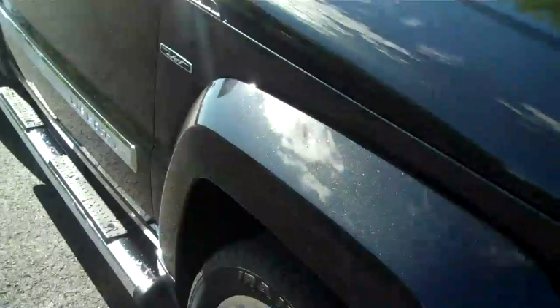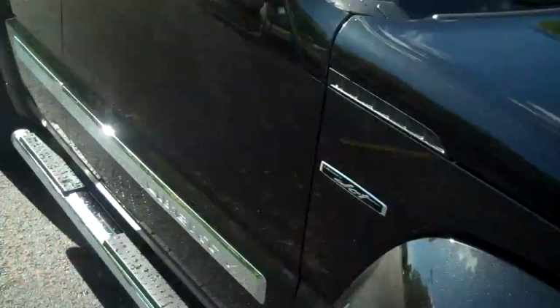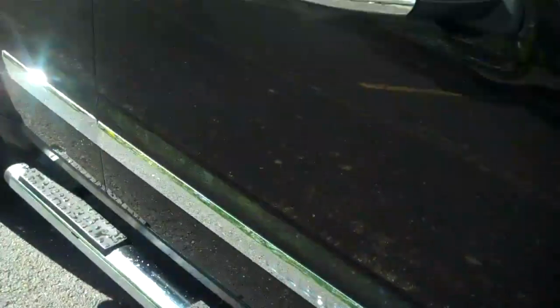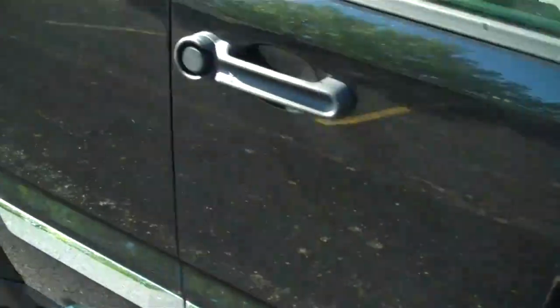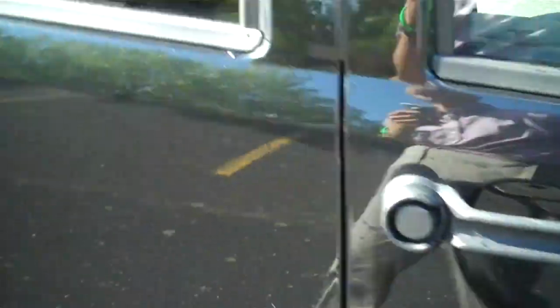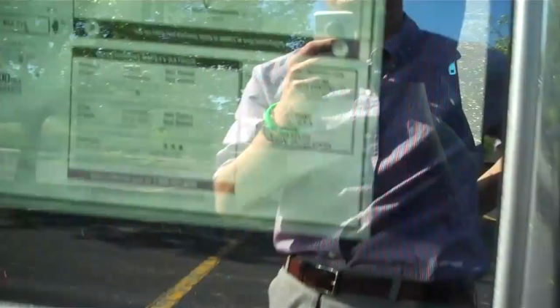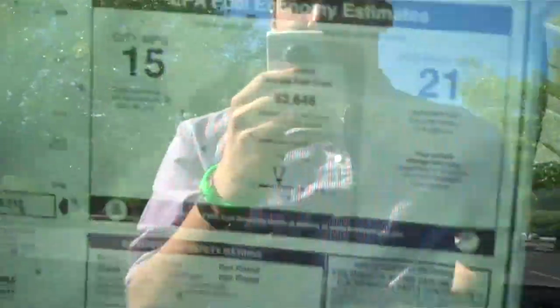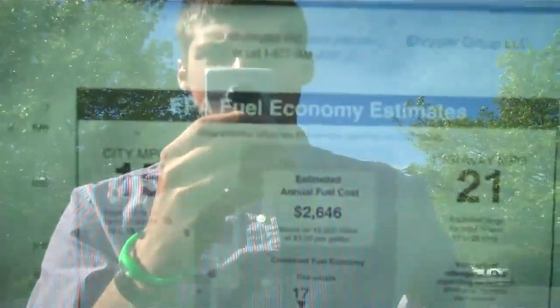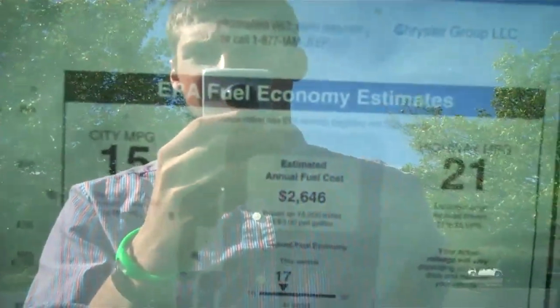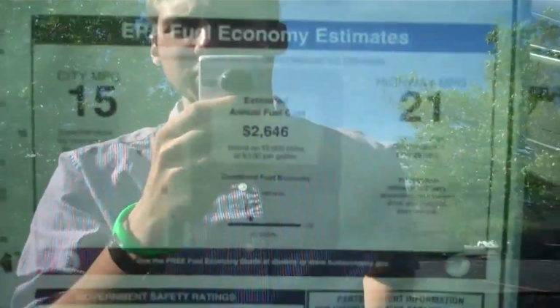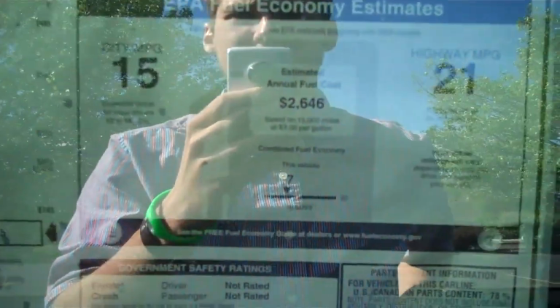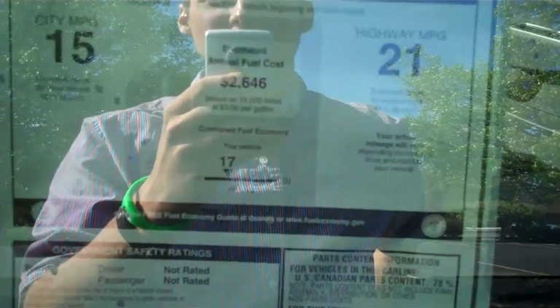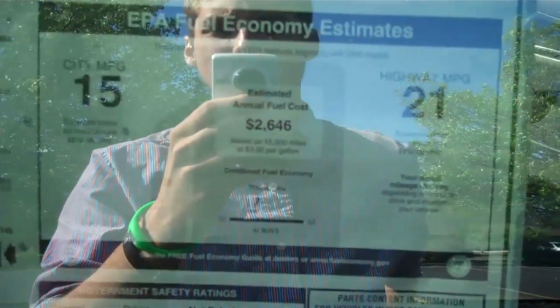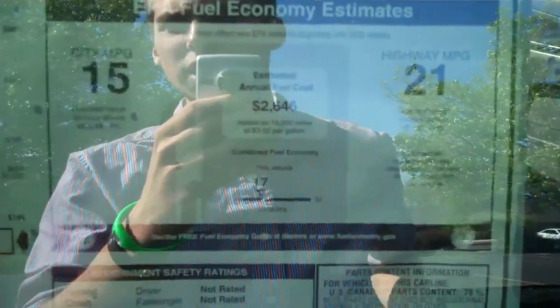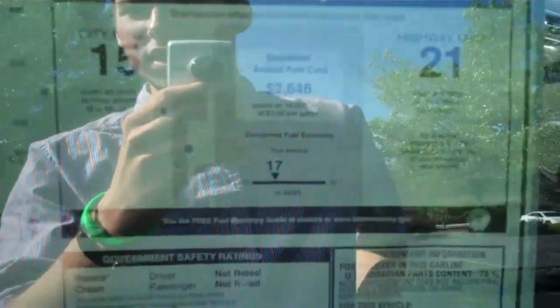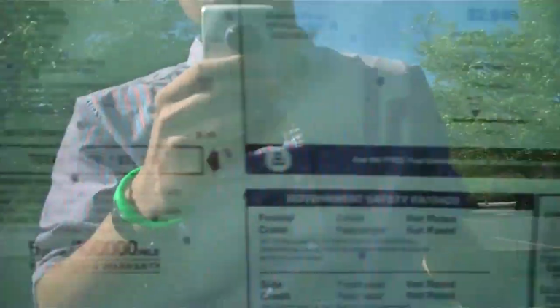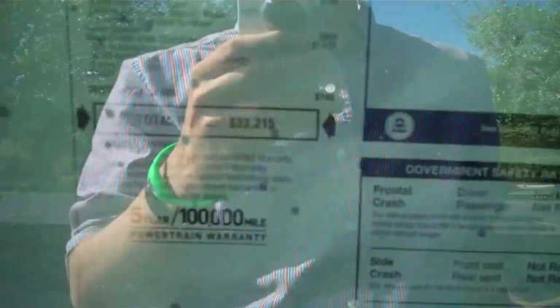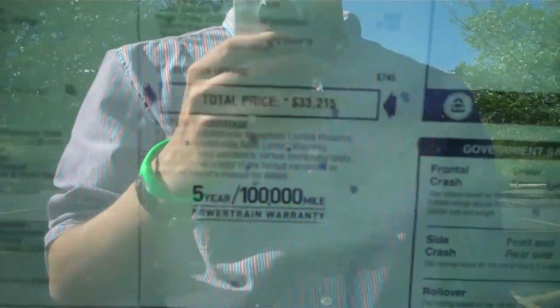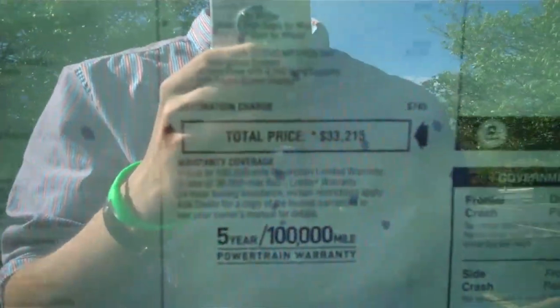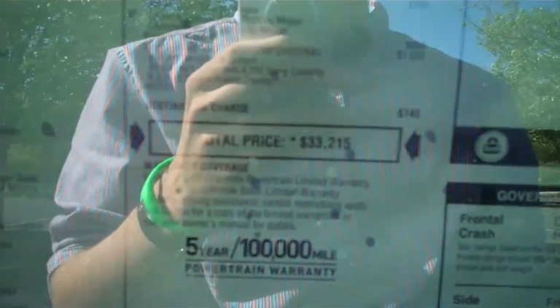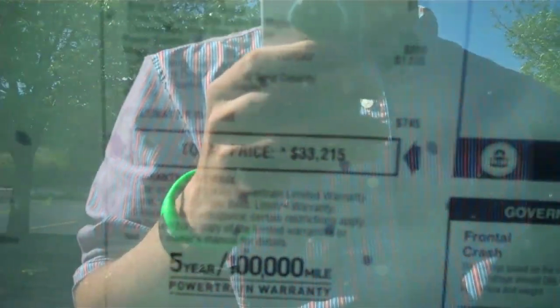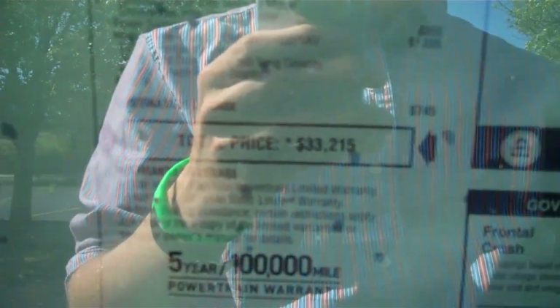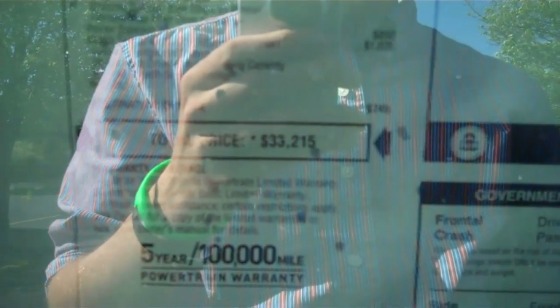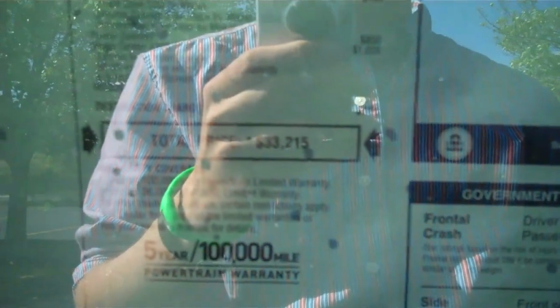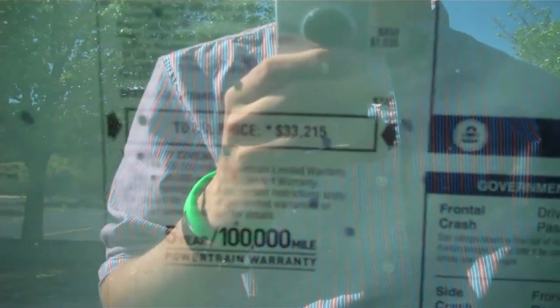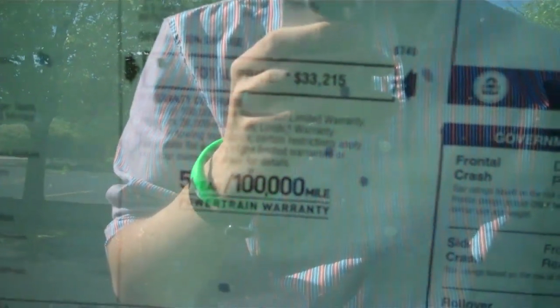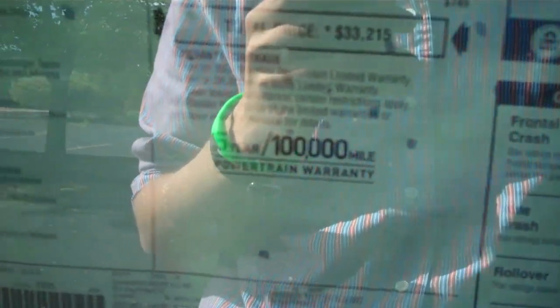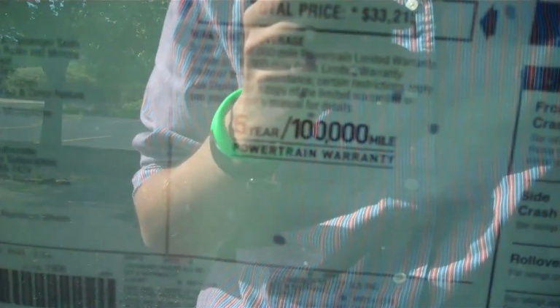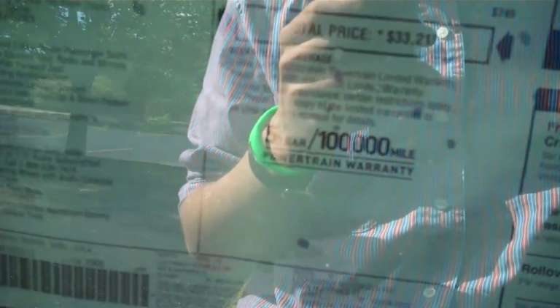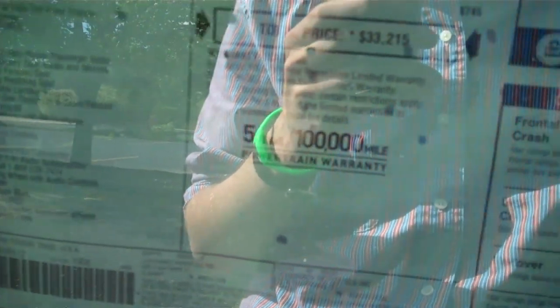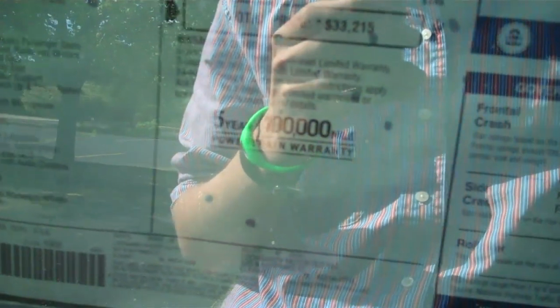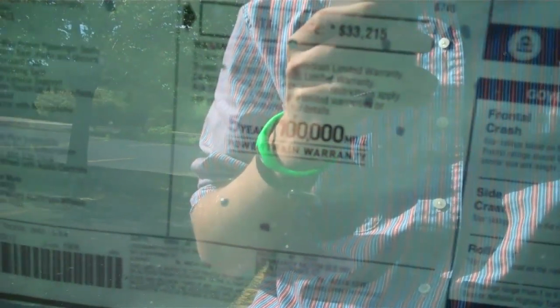Show you the window sticker. 15 miles per gallon in the city, 21 on the highway. Total price of this vehicle is $33,215. Five year, 100,000 mile powertrain warranty.